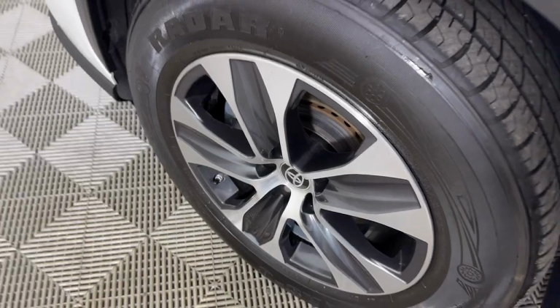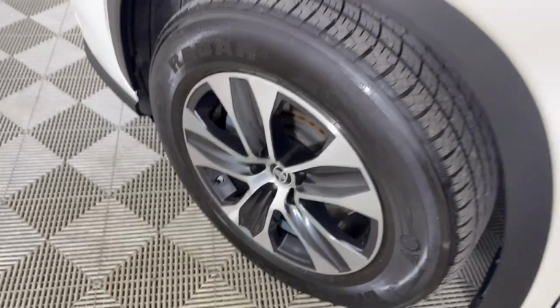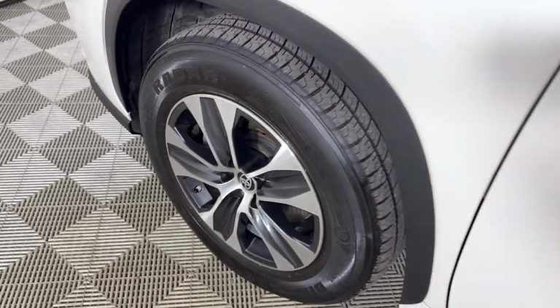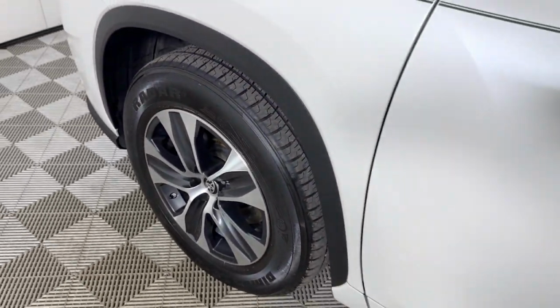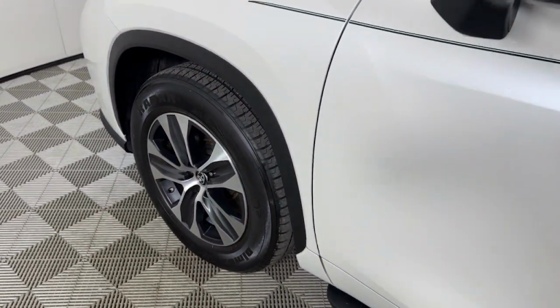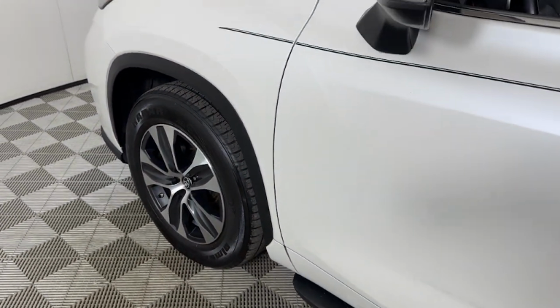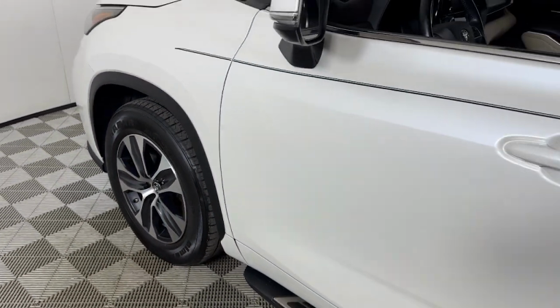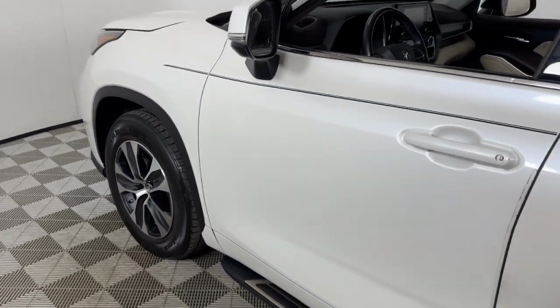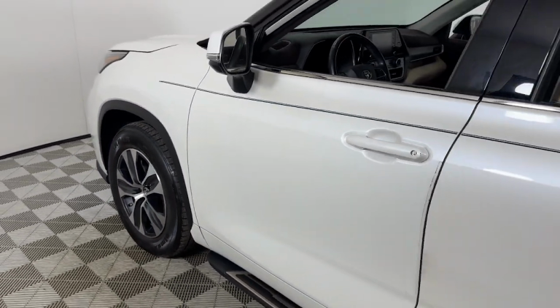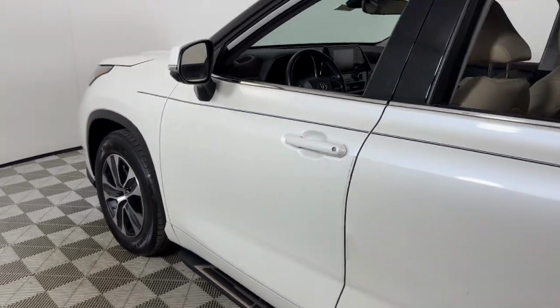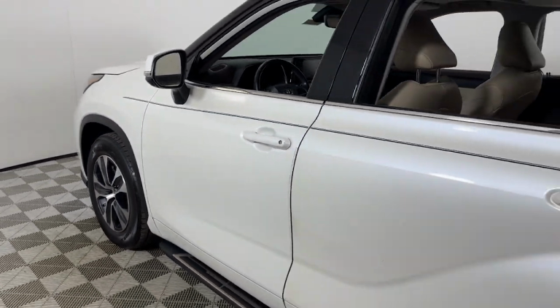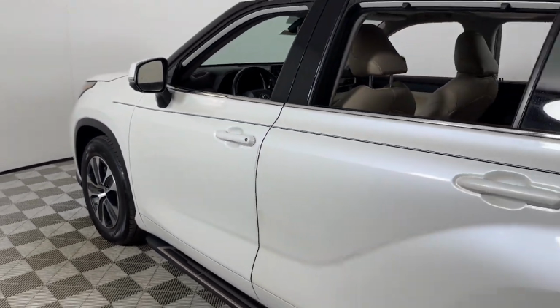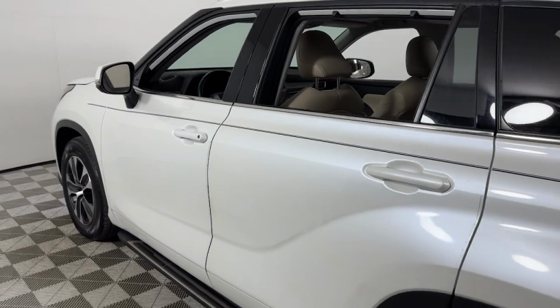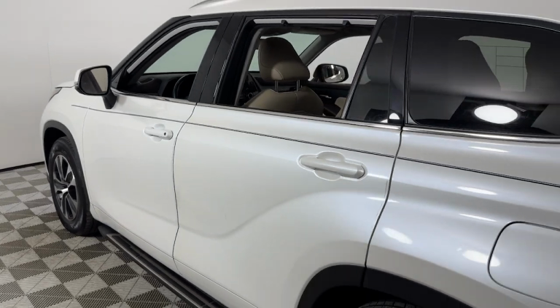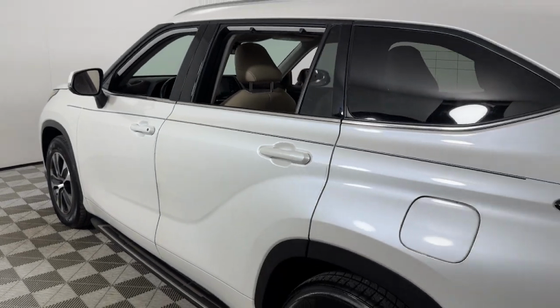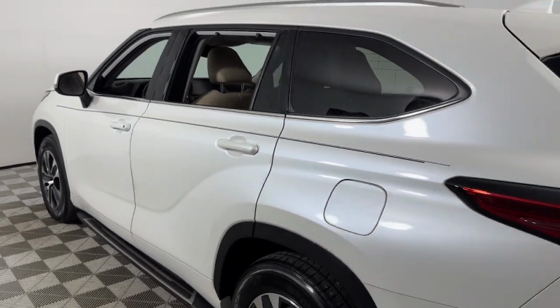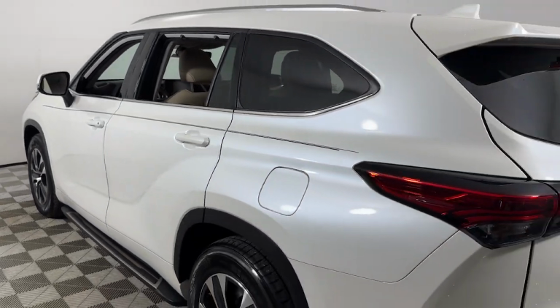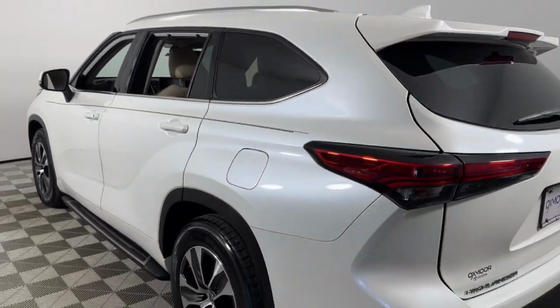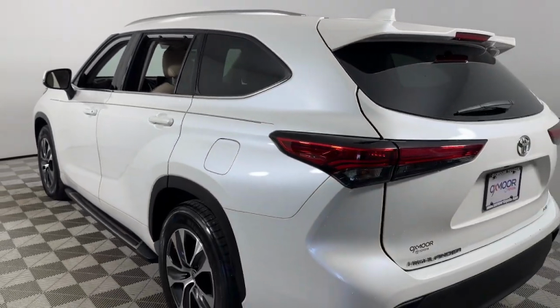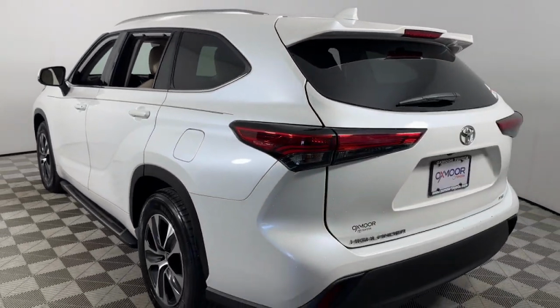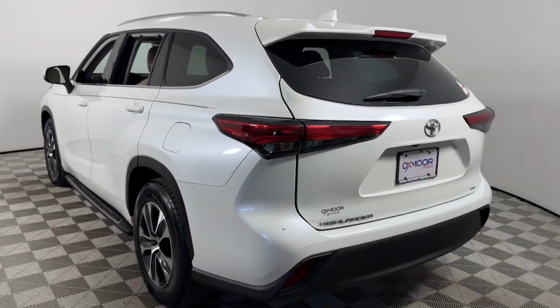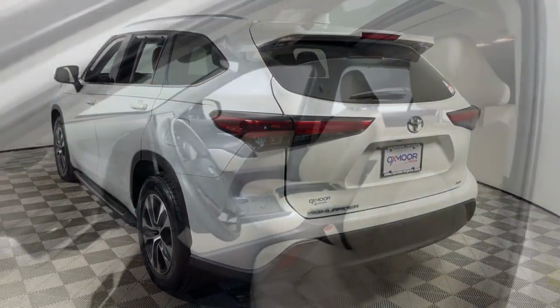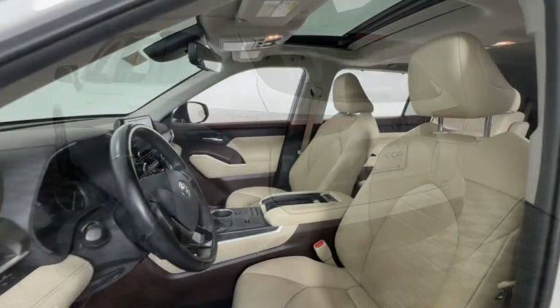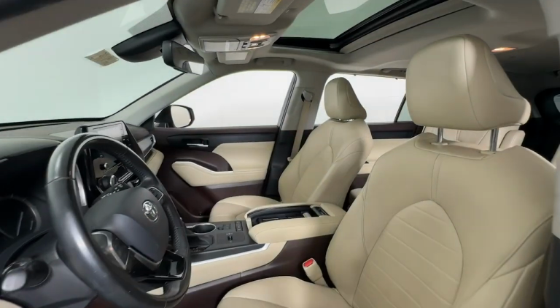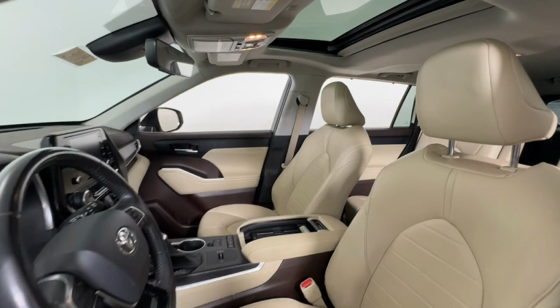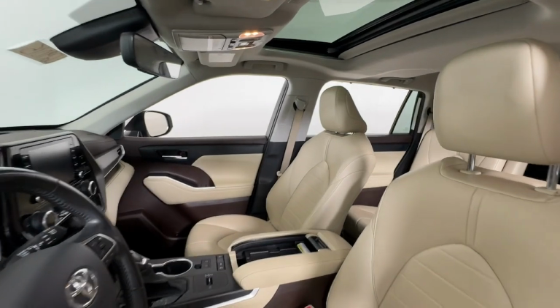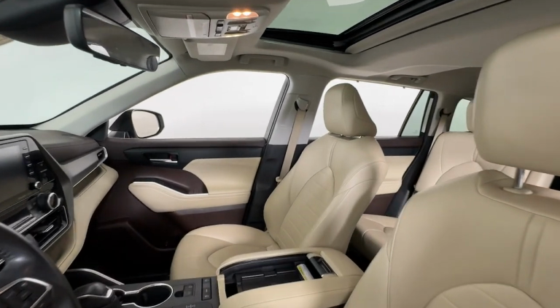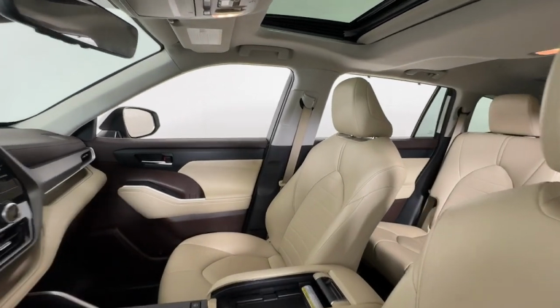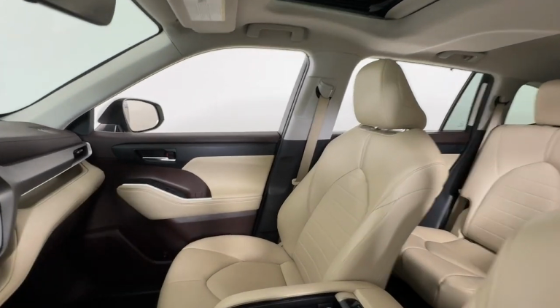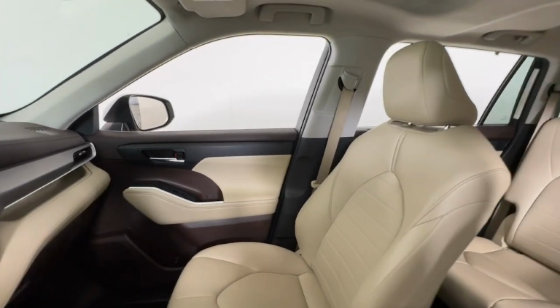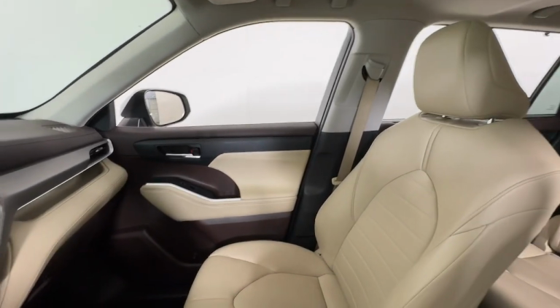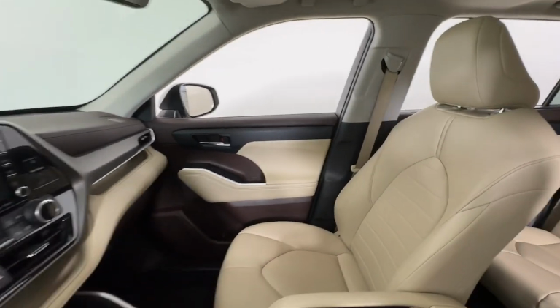You'll have love at first sight with the 2021 Toyota Highlander. With less than 45,000 miles on the odometer, this vehicle provides excellent value. This smooth-riding, solidly-built Highlander is ready to meet your family's needs.